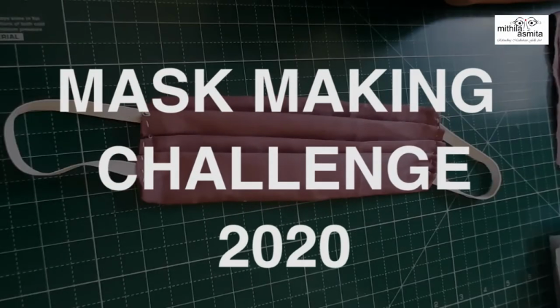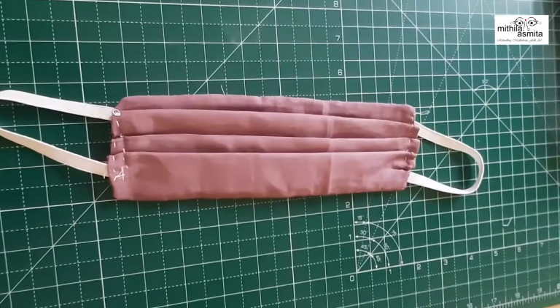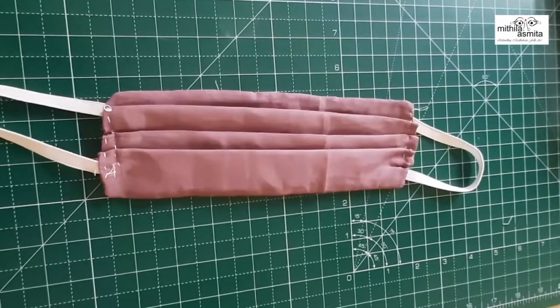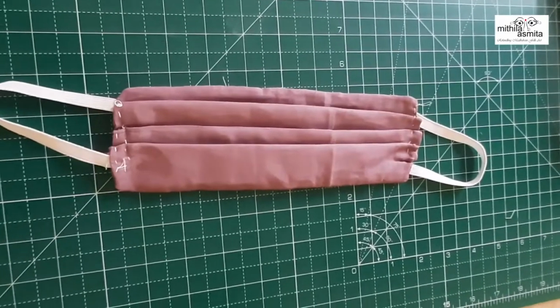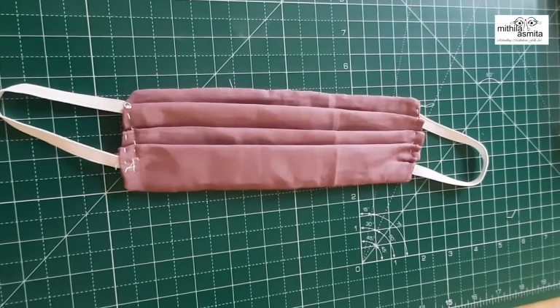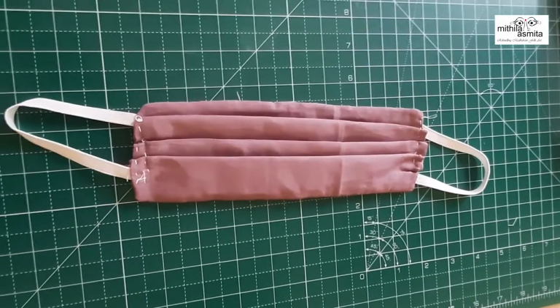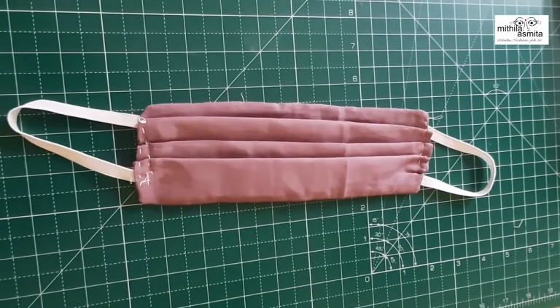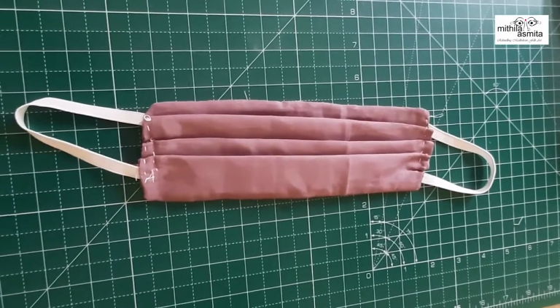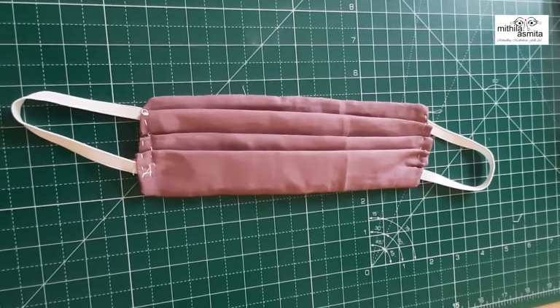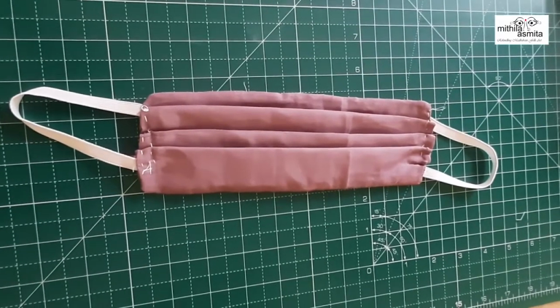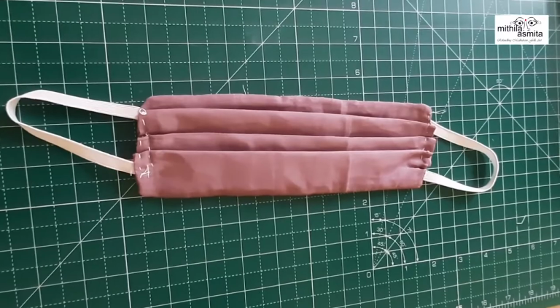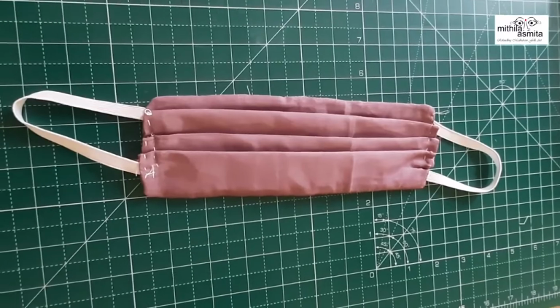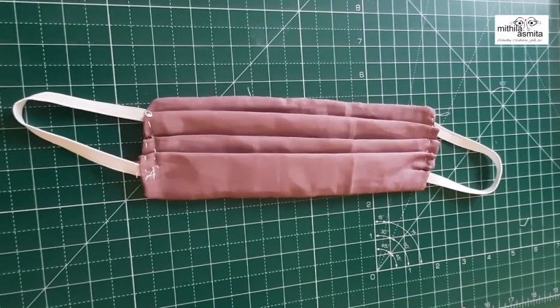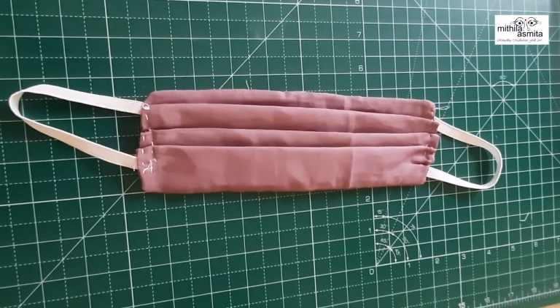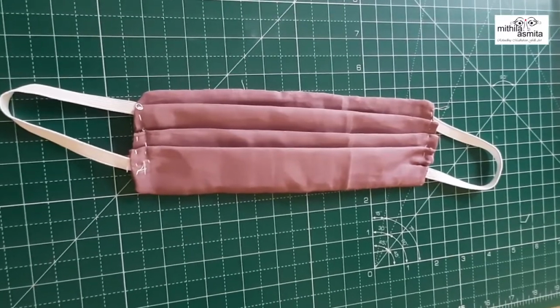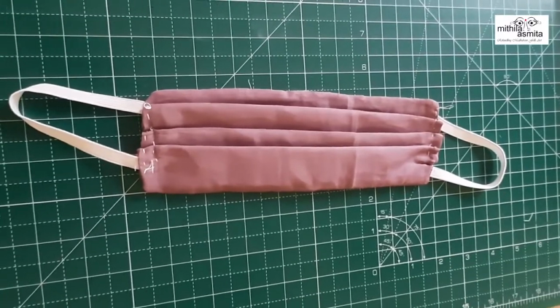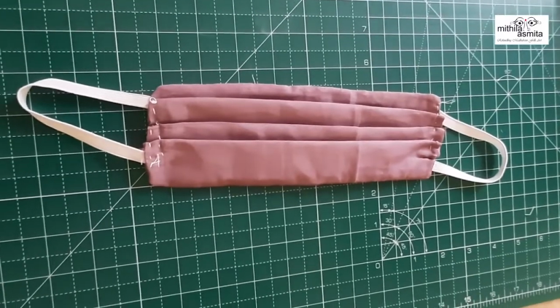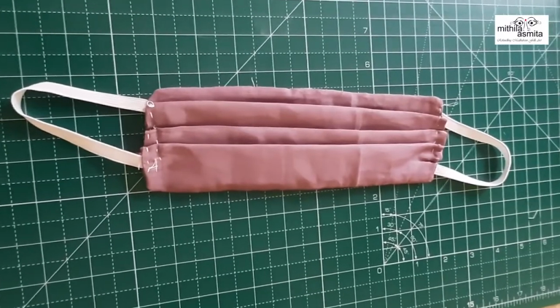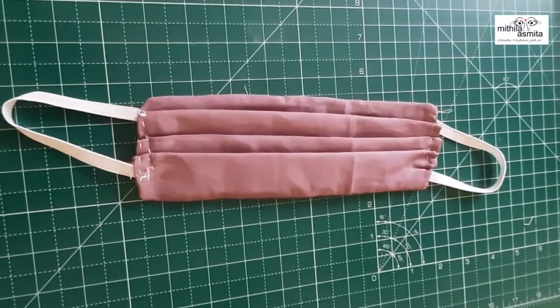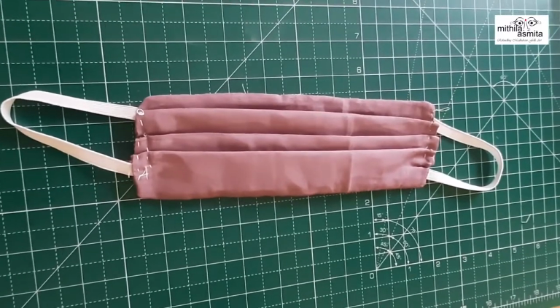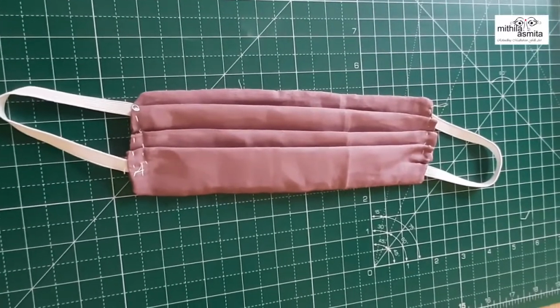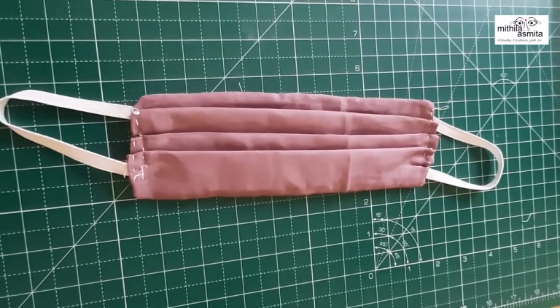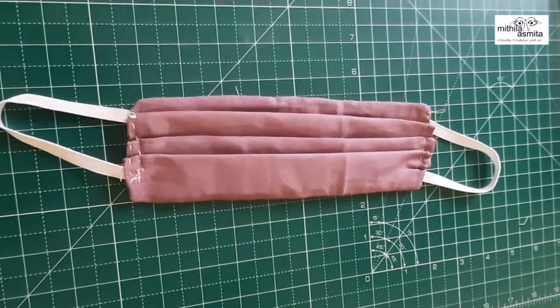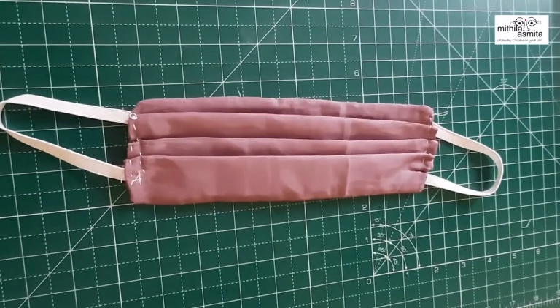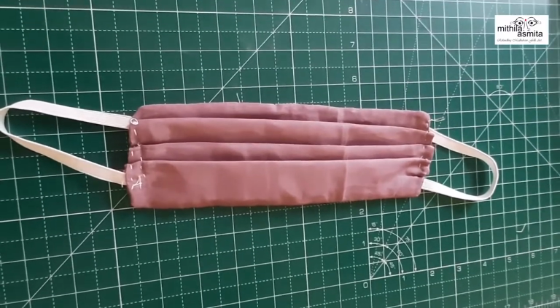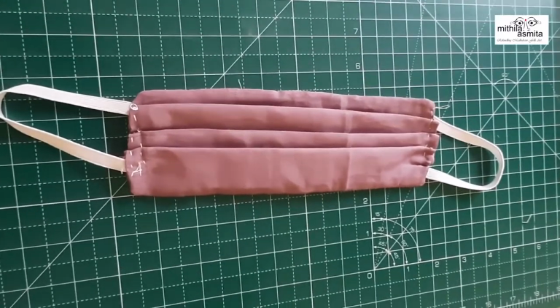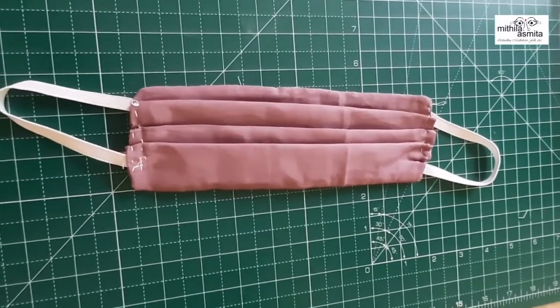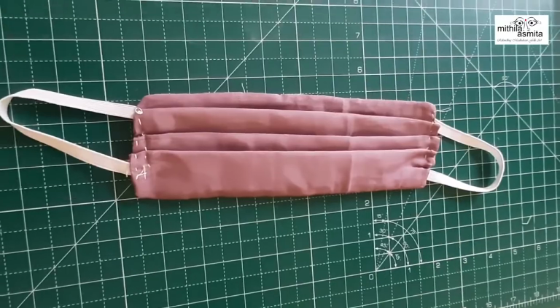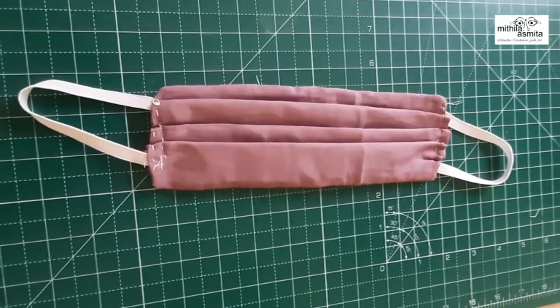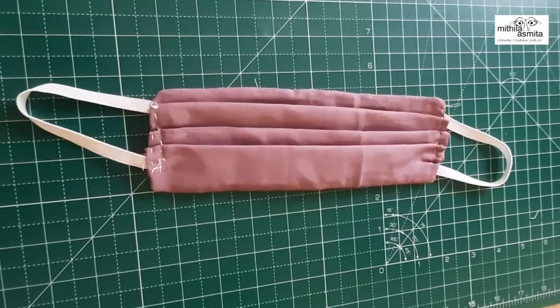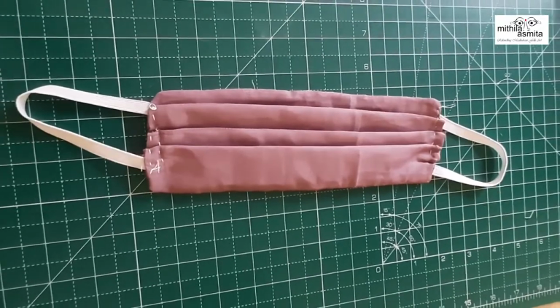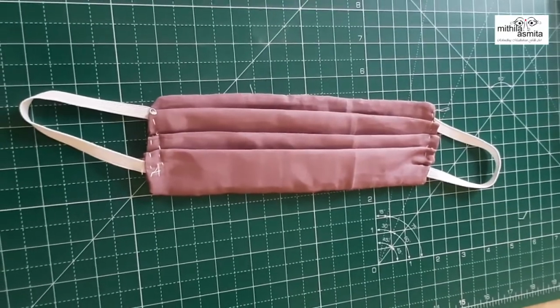Hey there, I'm Asmita here and there is my mom, Ihita Shree. So today we are going to tell you how to make a homemade mask. So let's get started.